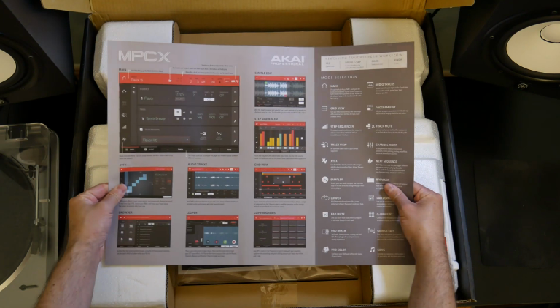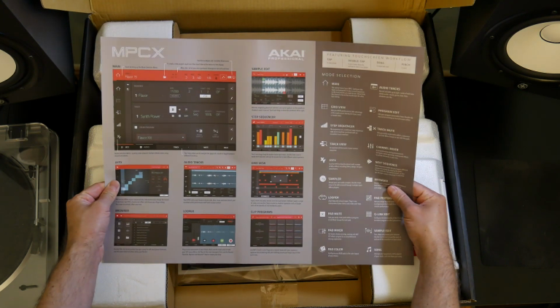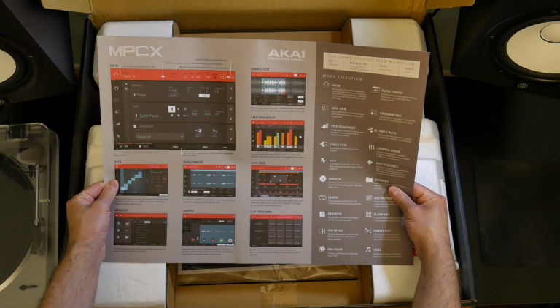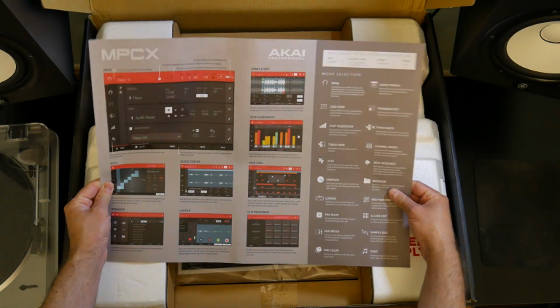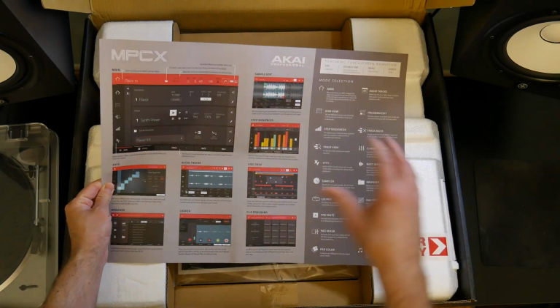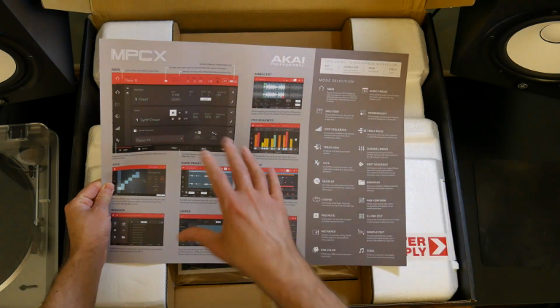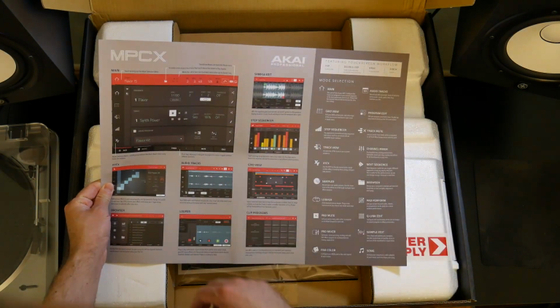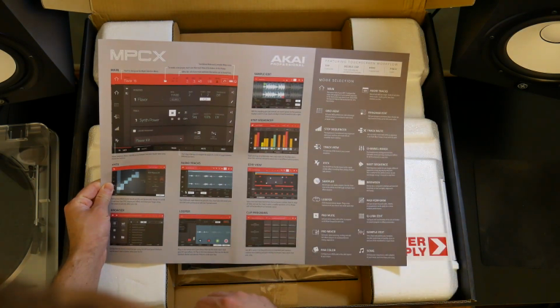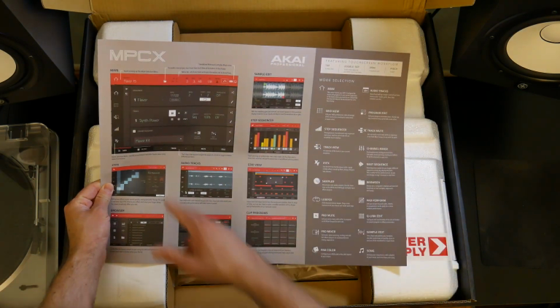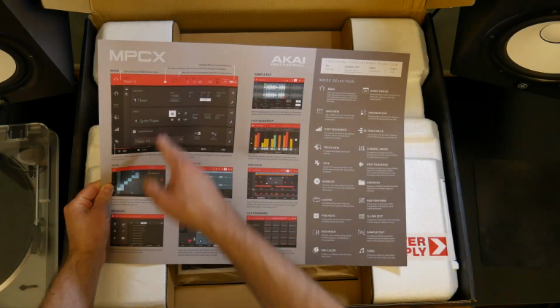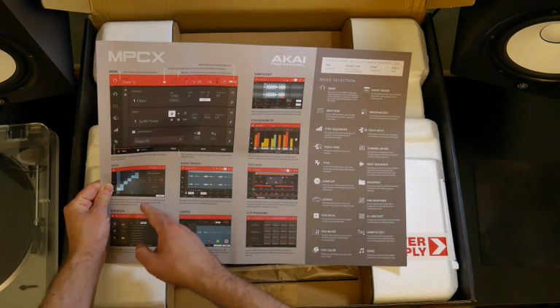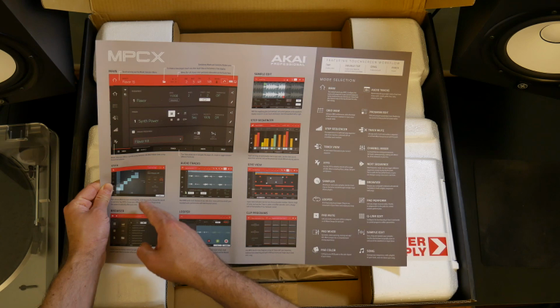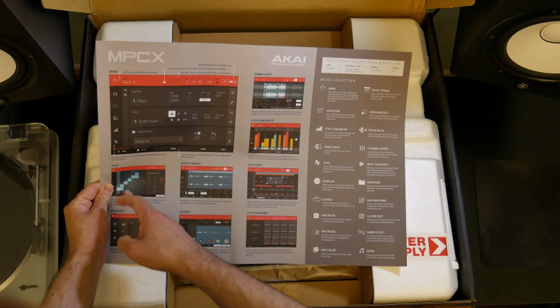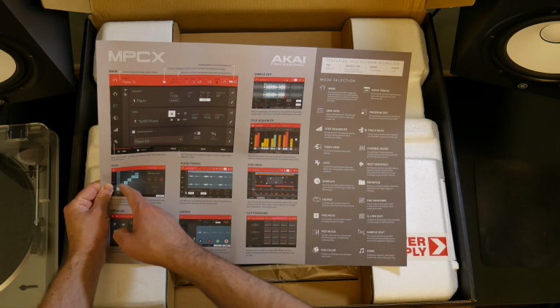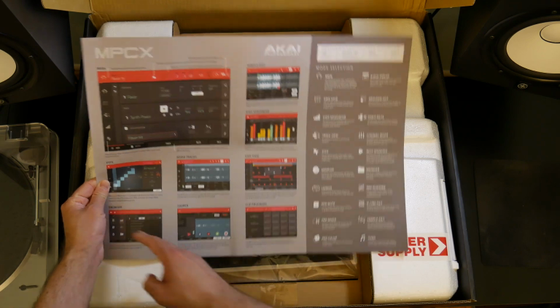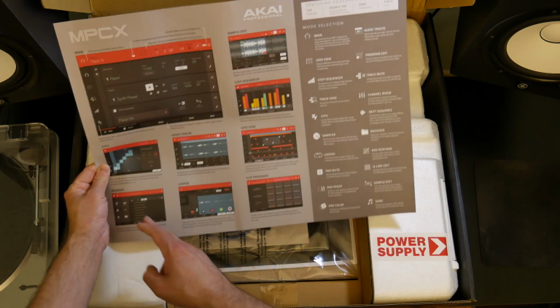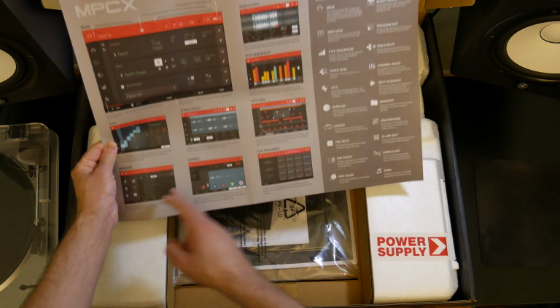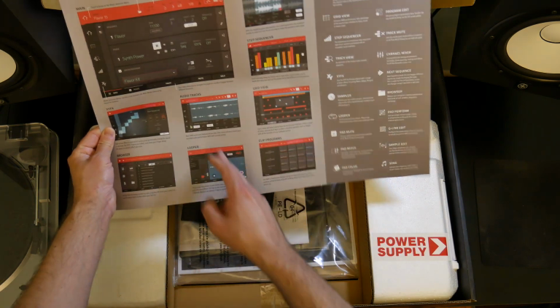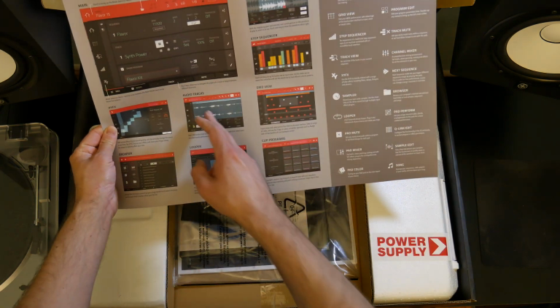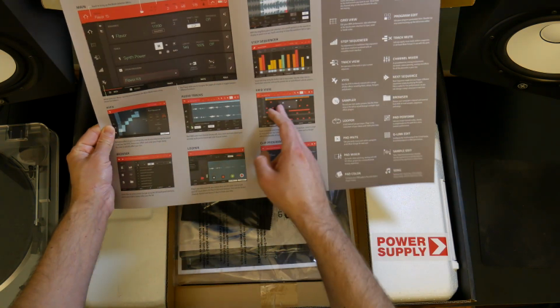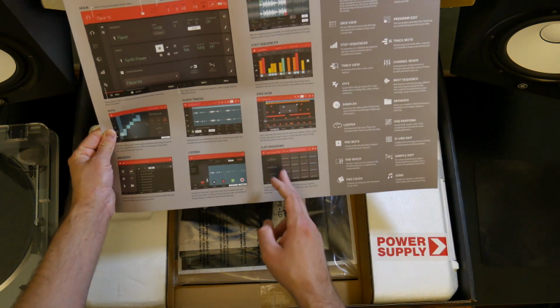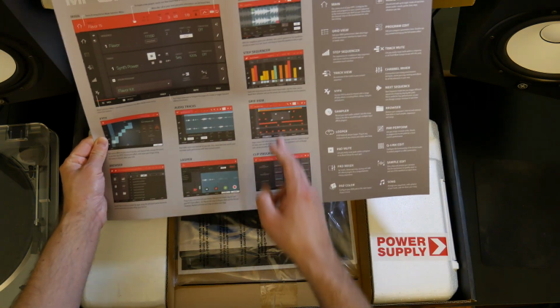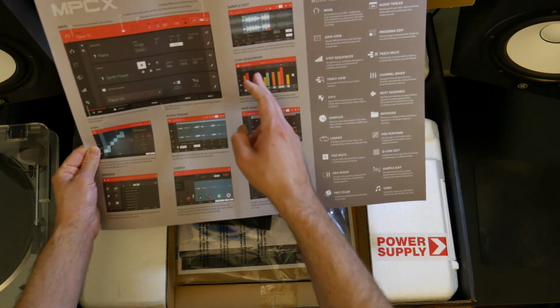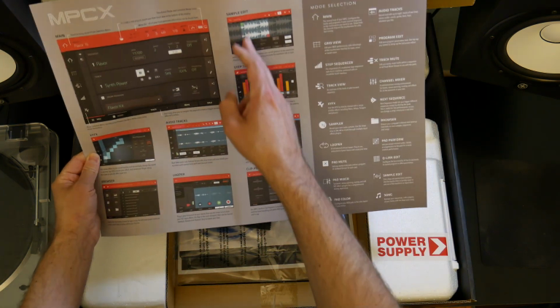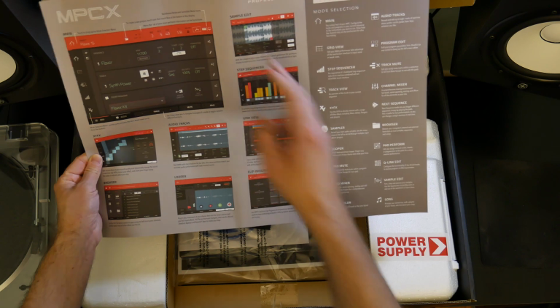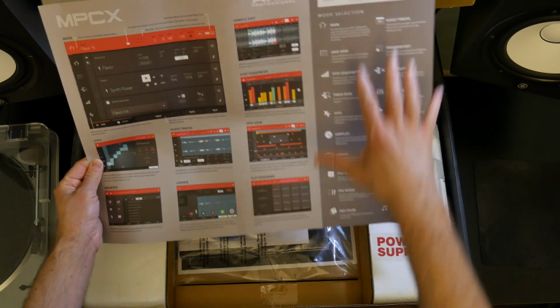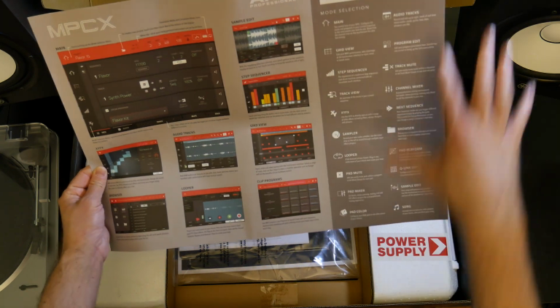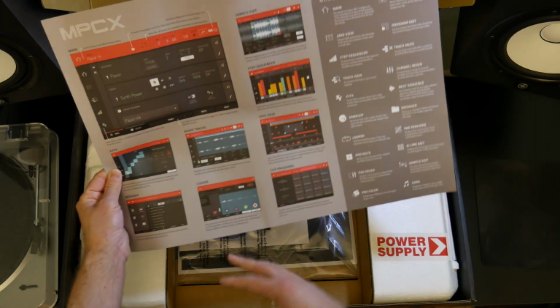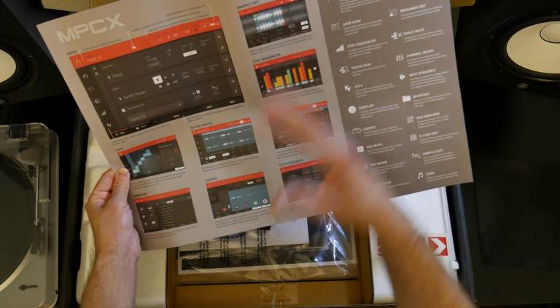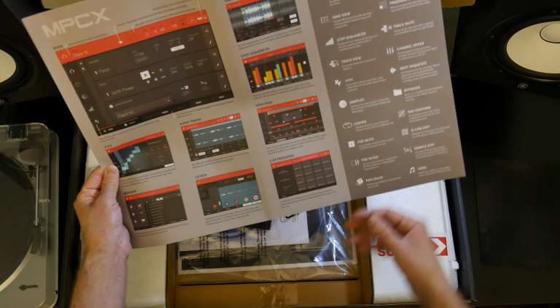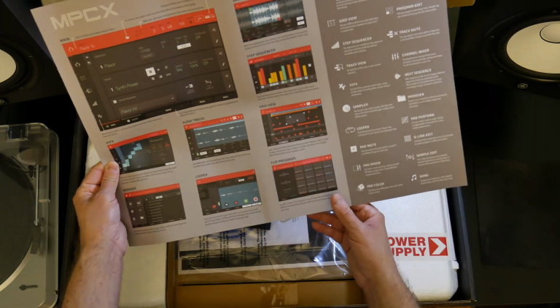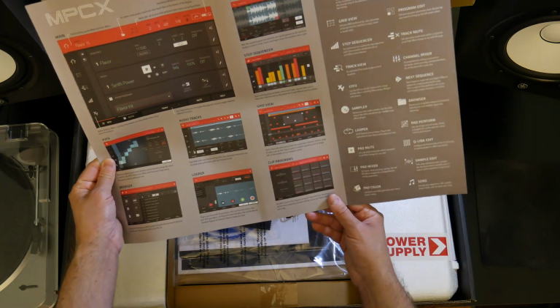And then on the back you've got the MPC-X. It has the main window here — your X, Y, FX, Browser, Looper, Audio Tracks, Grid View, Clip Program, Step Sequencer, Sample Edit. So it goes over all these modes right there.